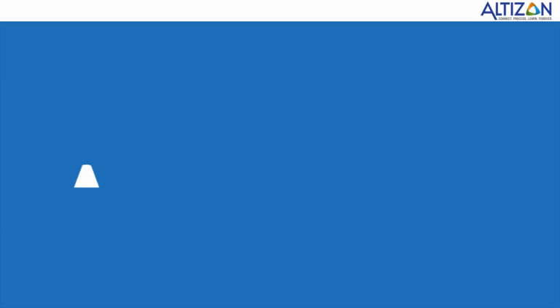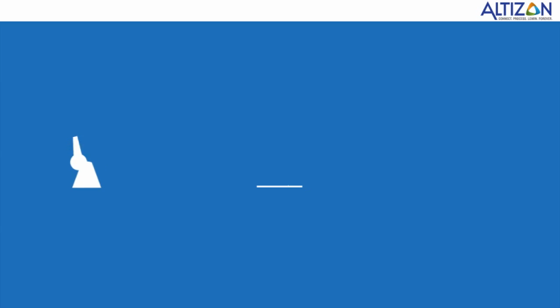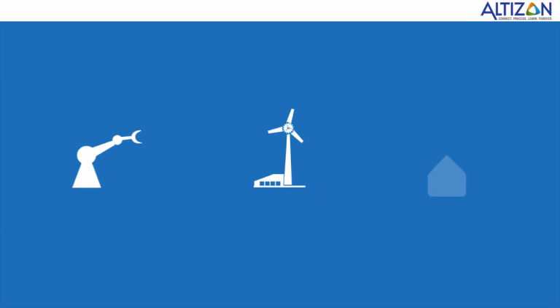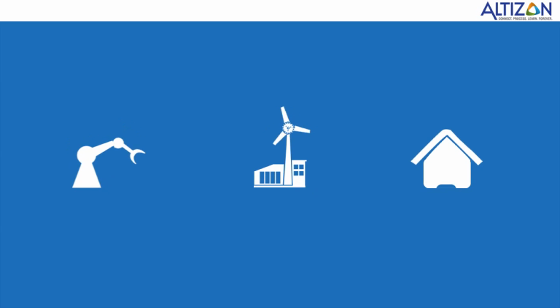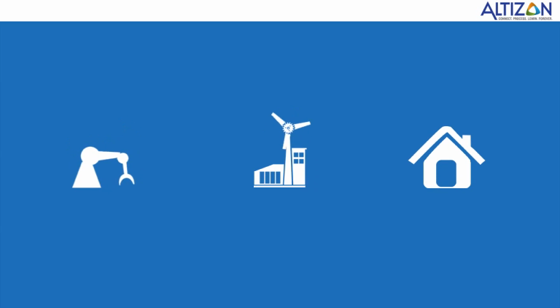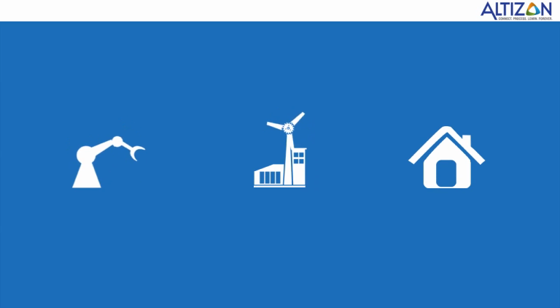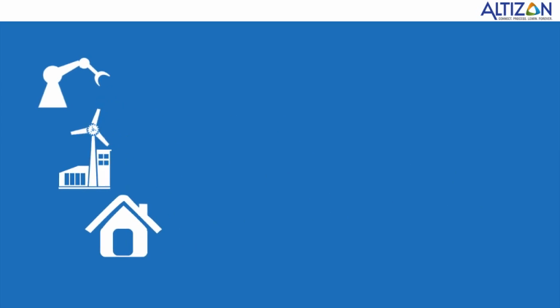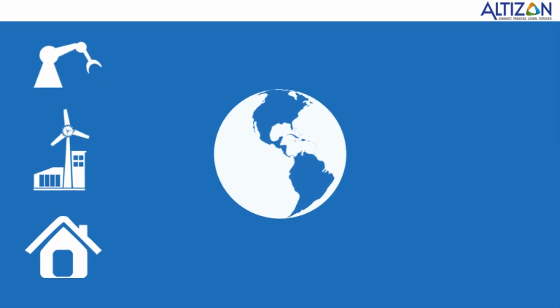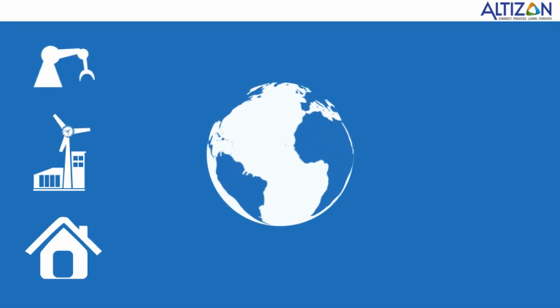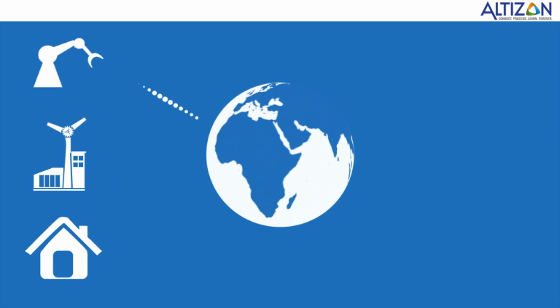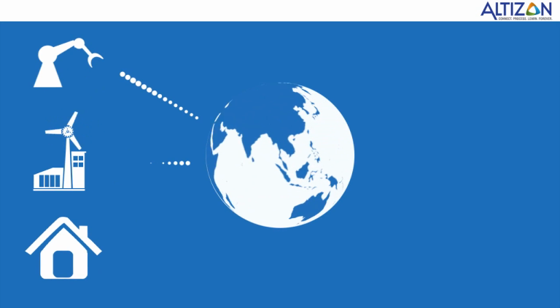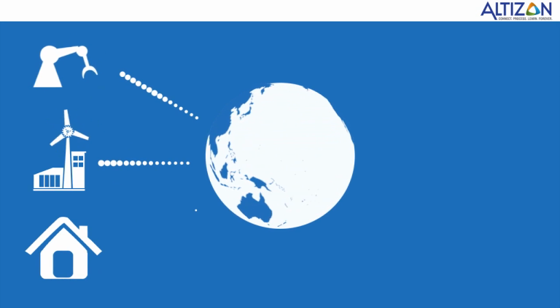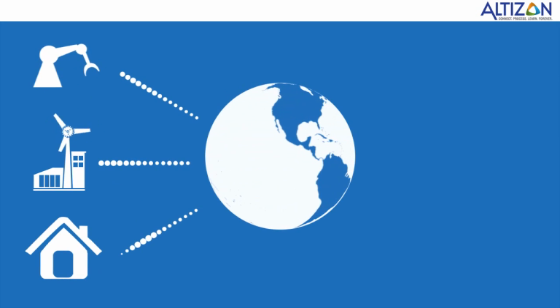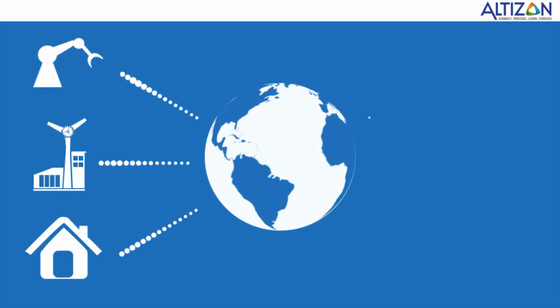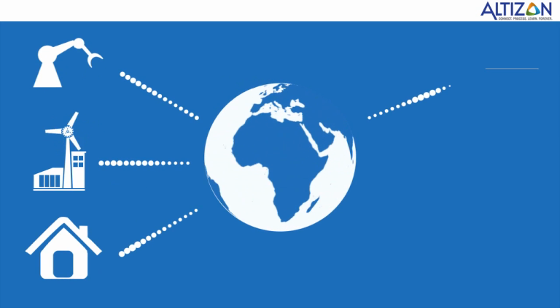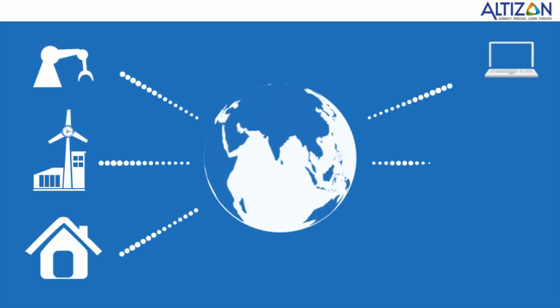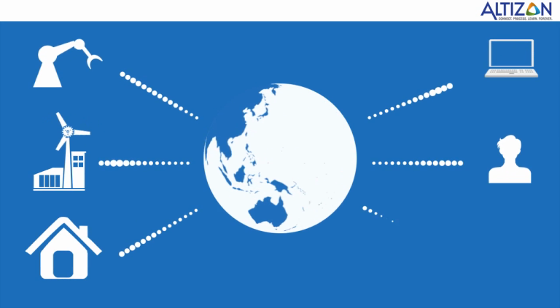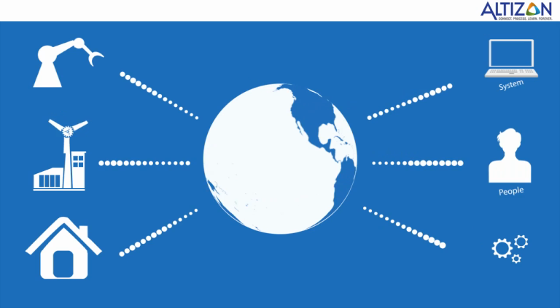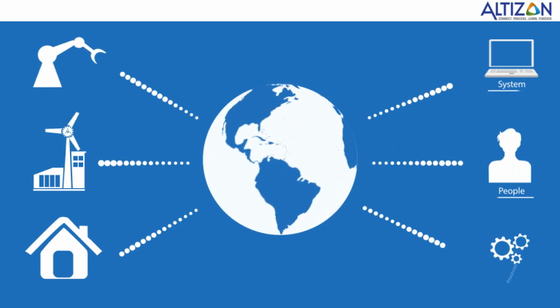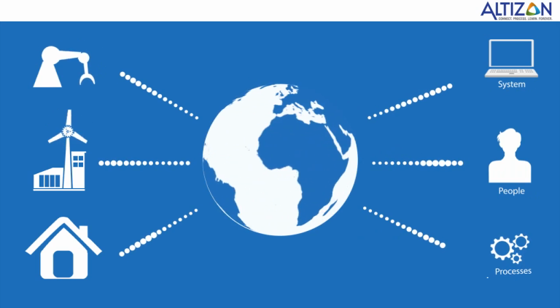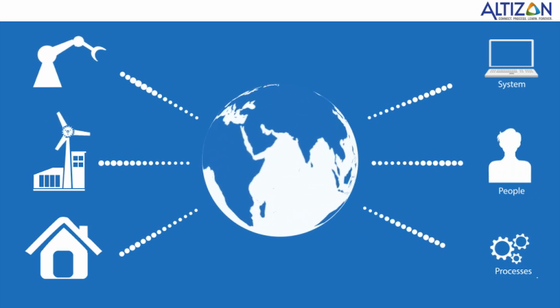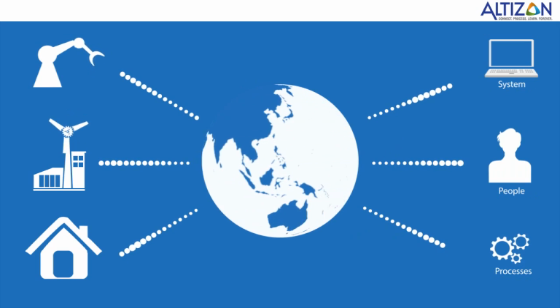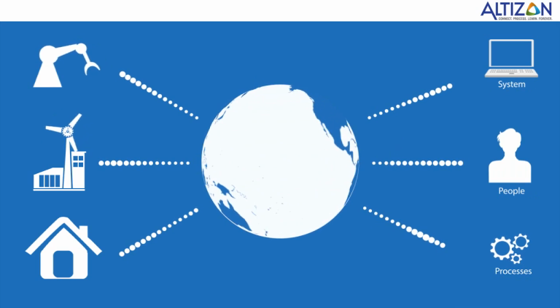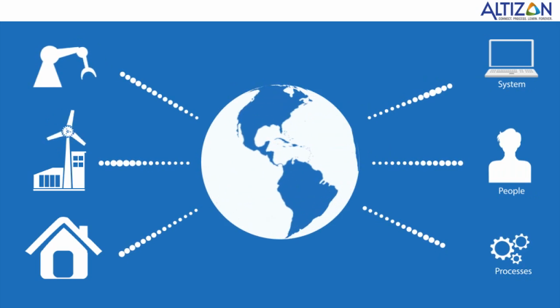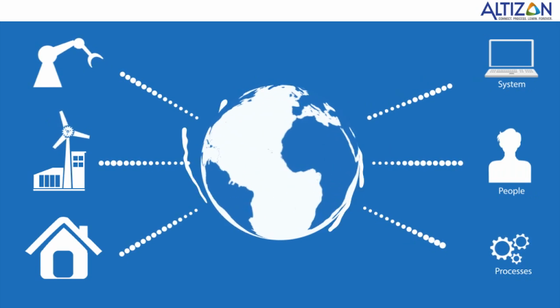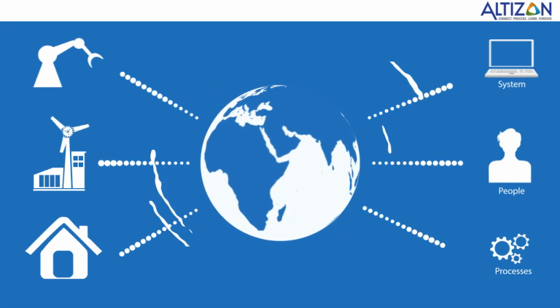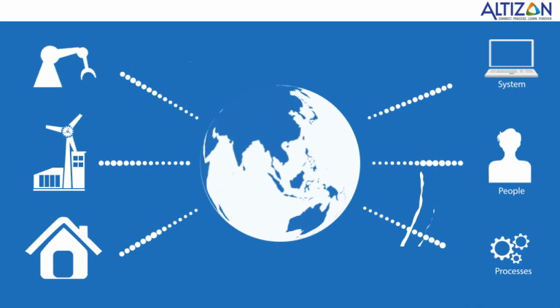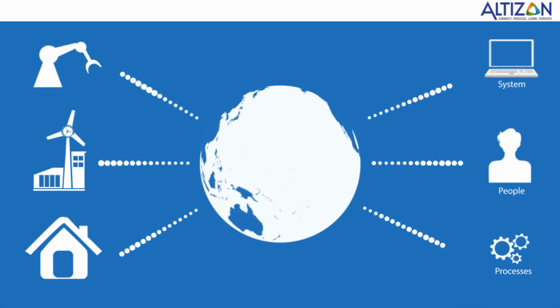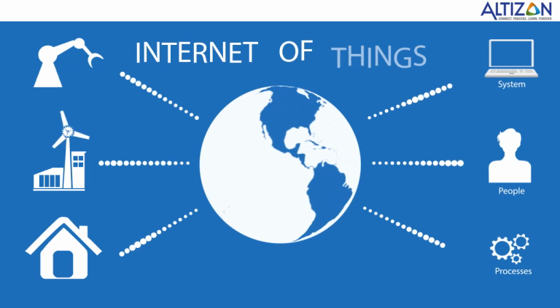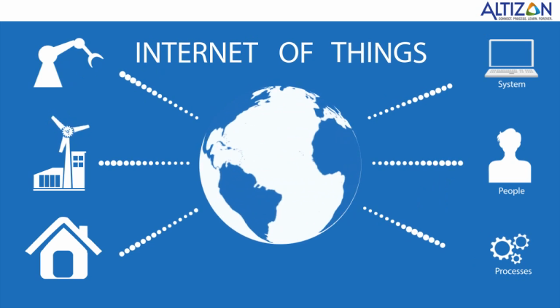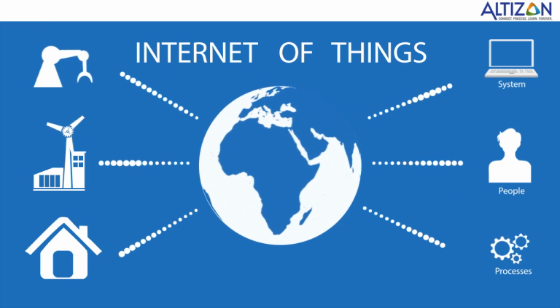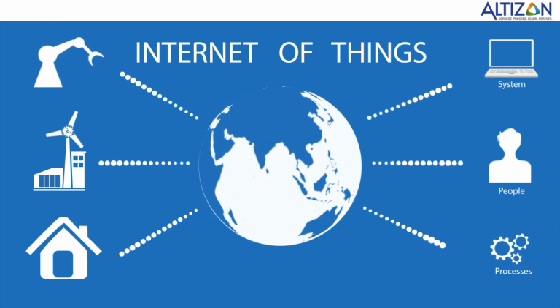Things around us are increasingly getting smart and connected, allowing us to interact with them in interesting ways. These interactions between sensors, people and processes are driving smart applications of the future. This revolution is called the Internet of Things, or IoT.